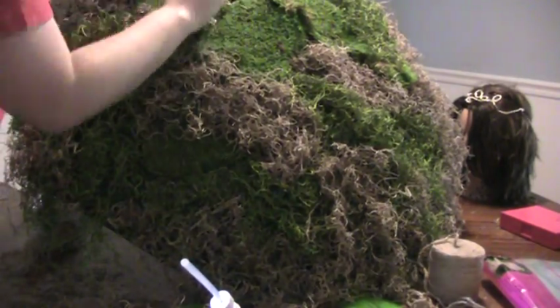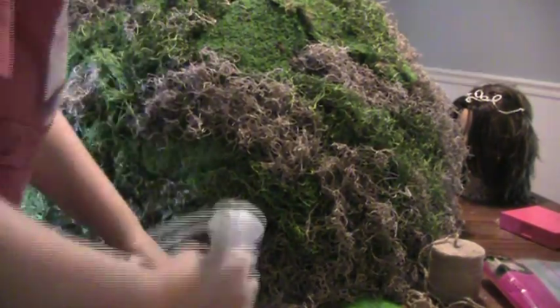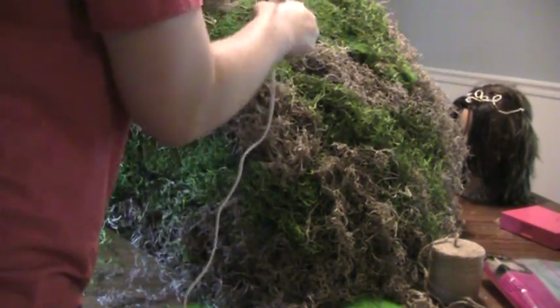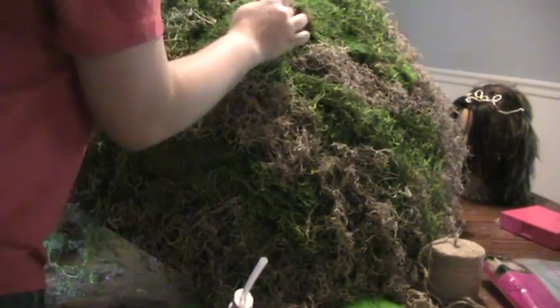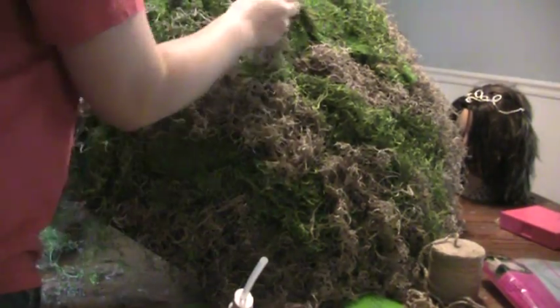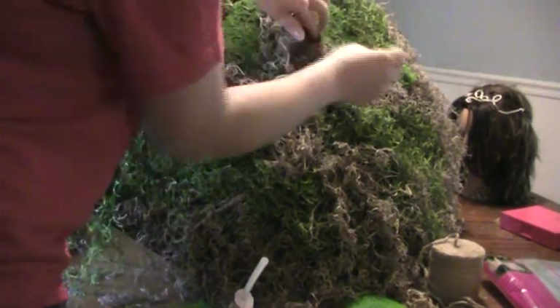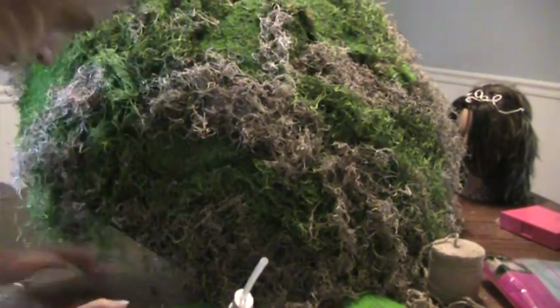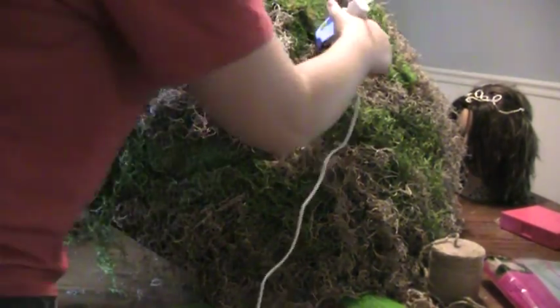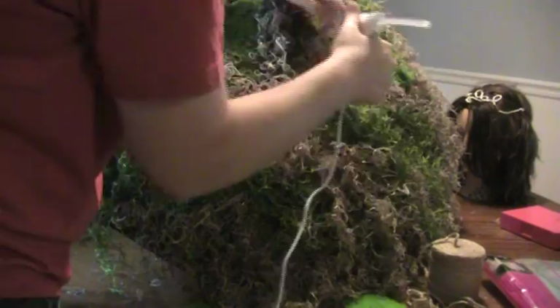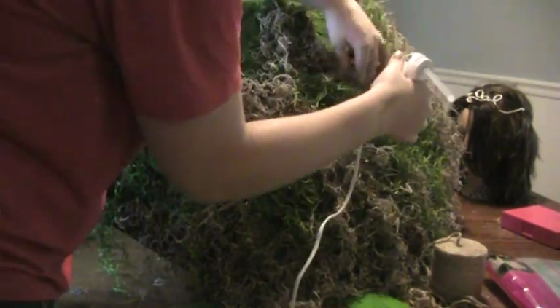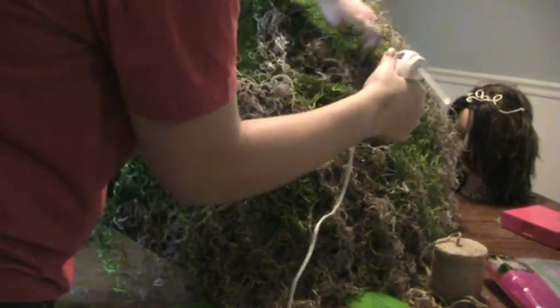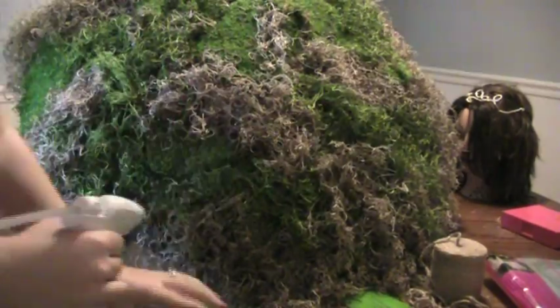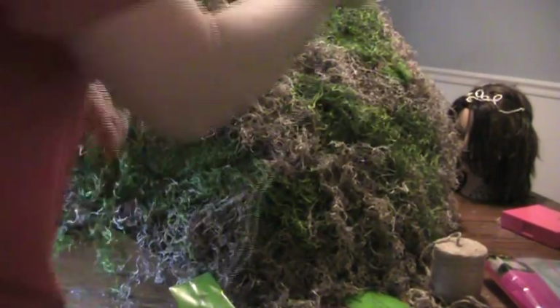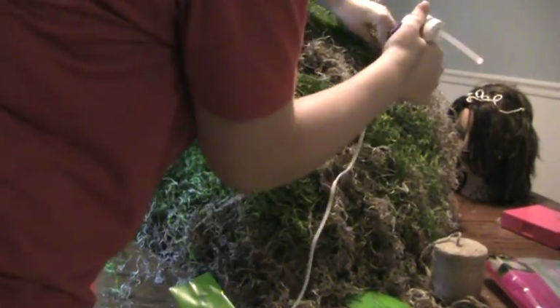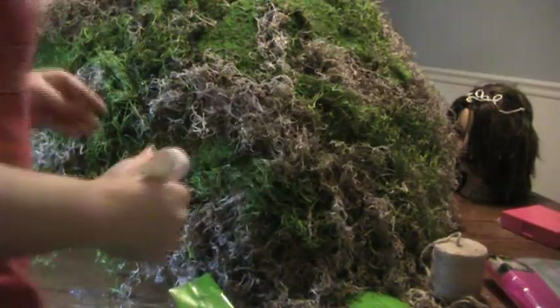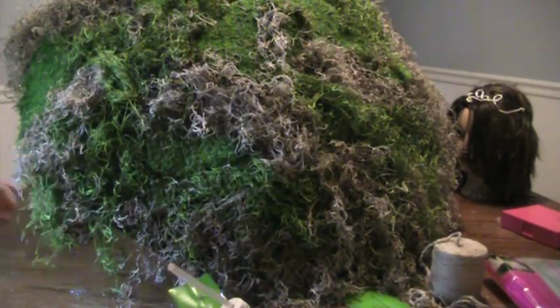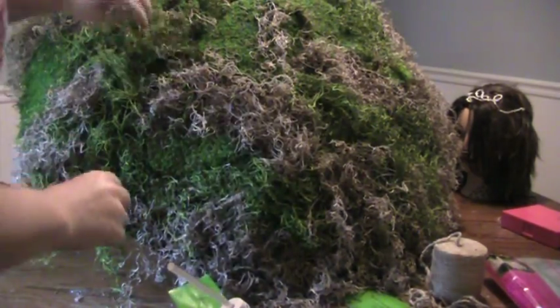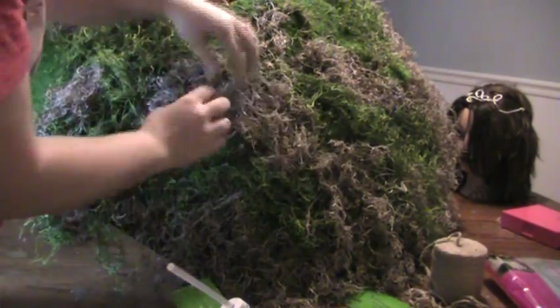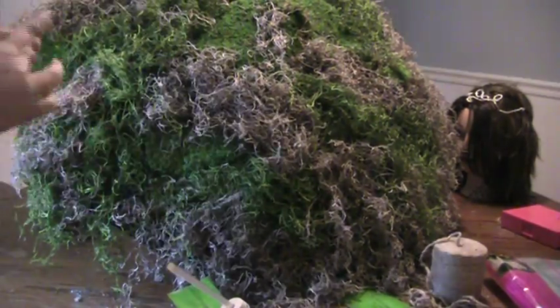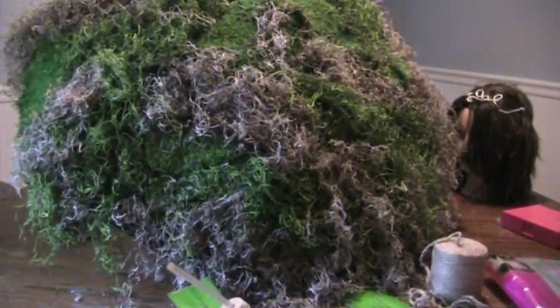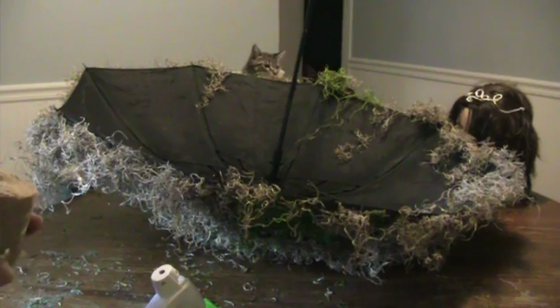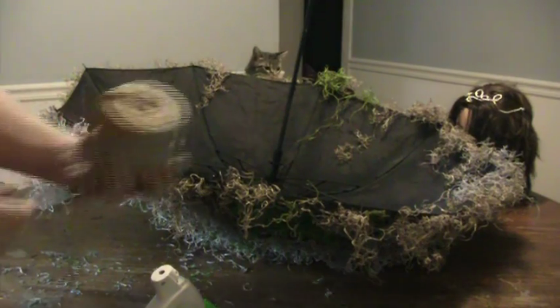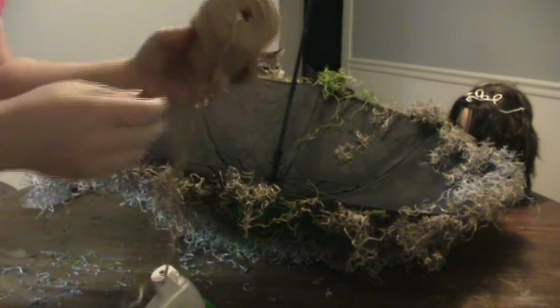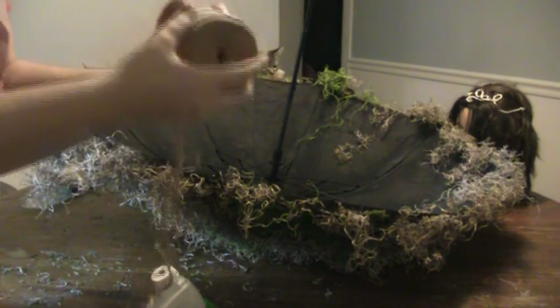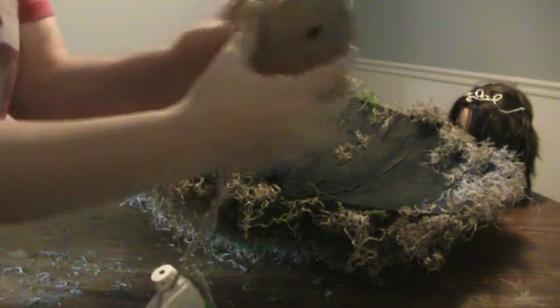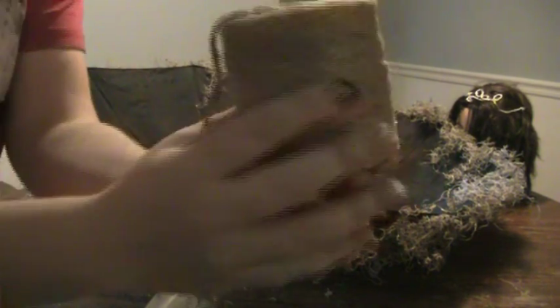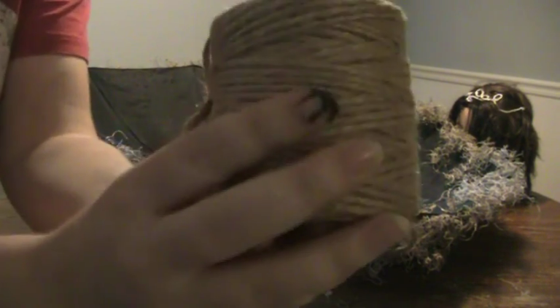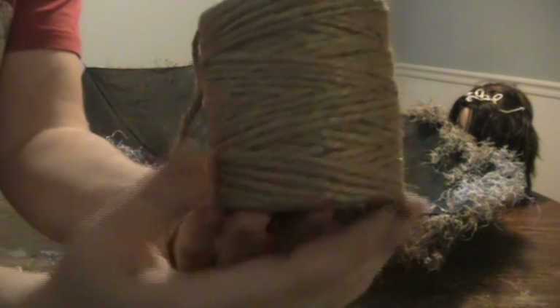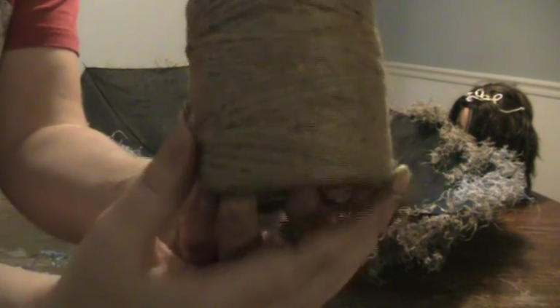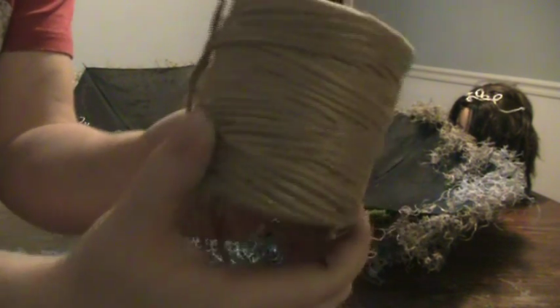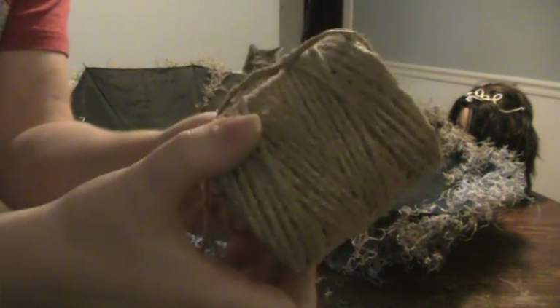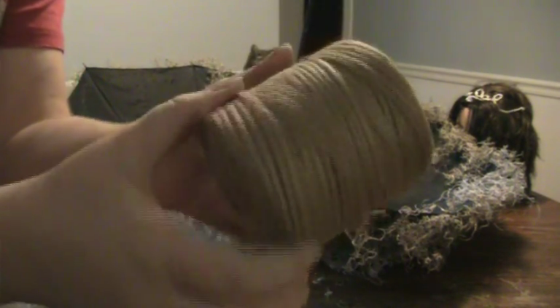Make sure you are fluffing out your moss so it's not too flat looking — fluff it out well.